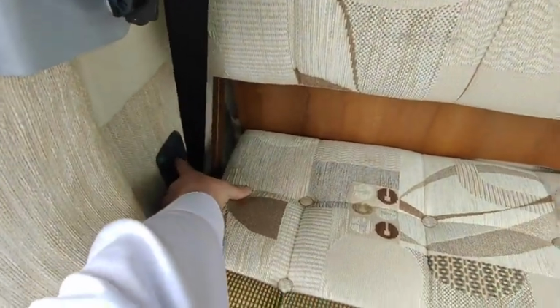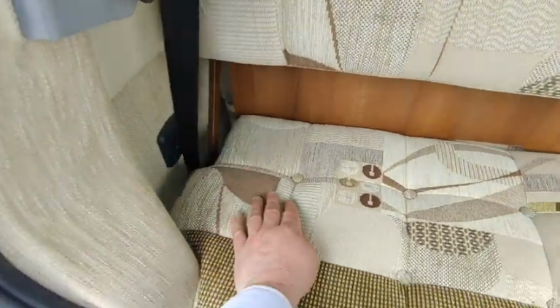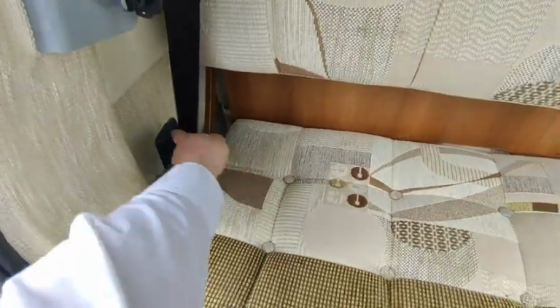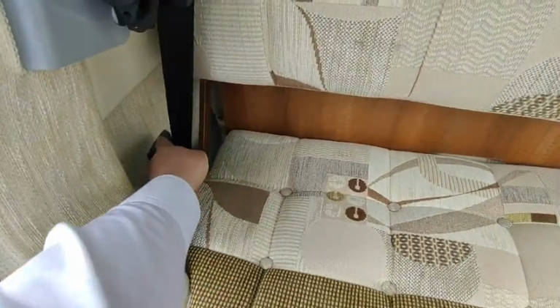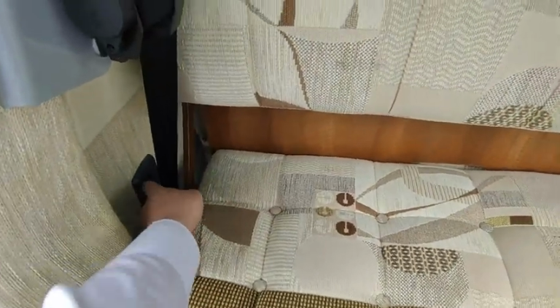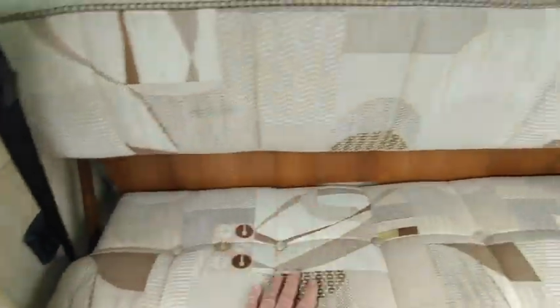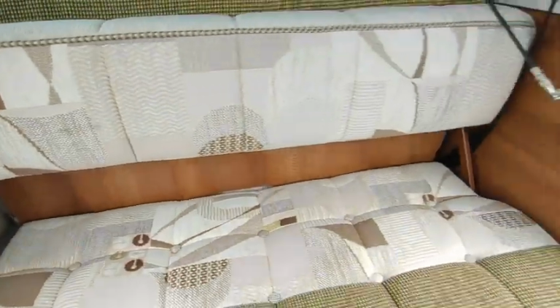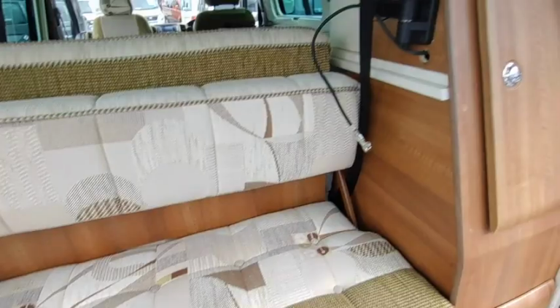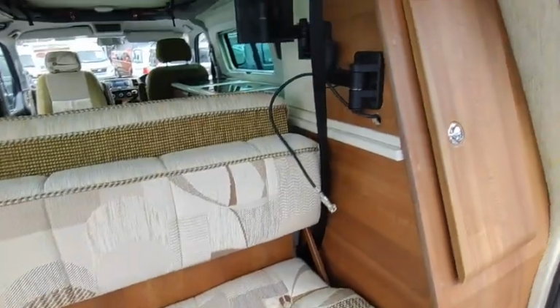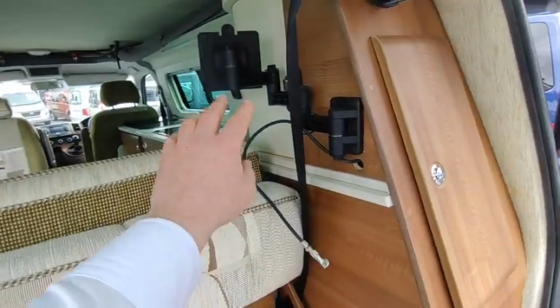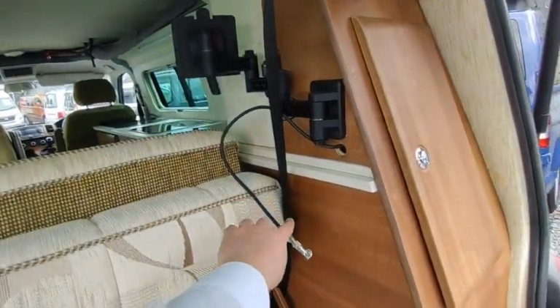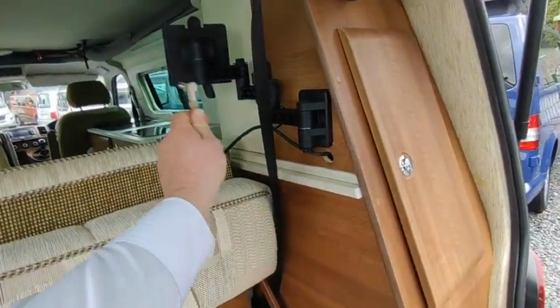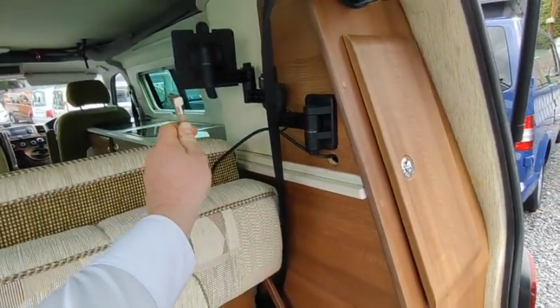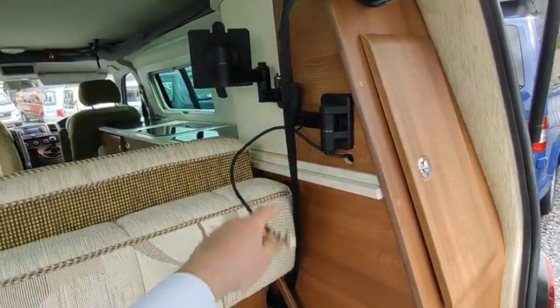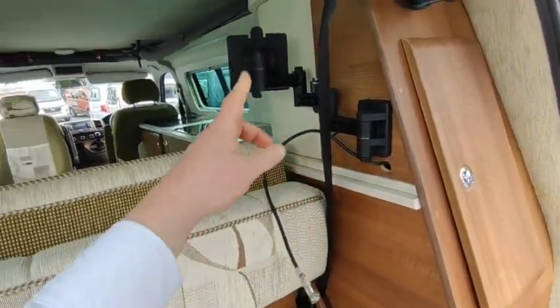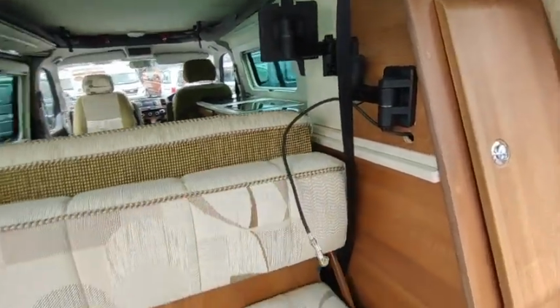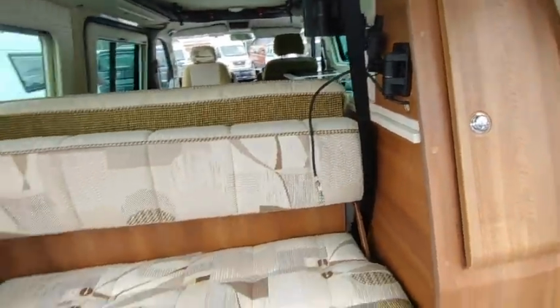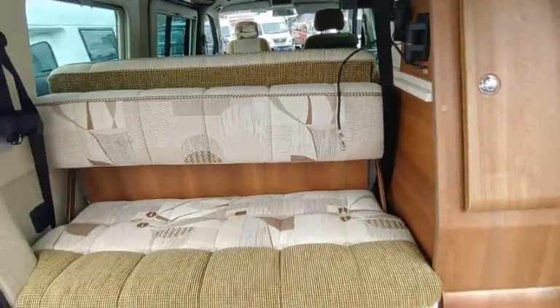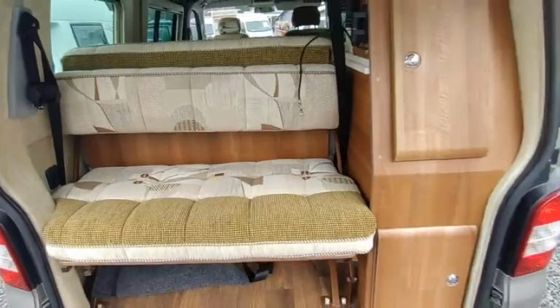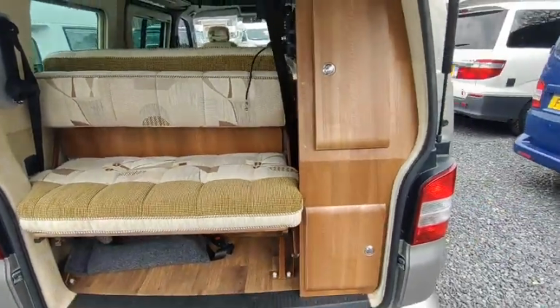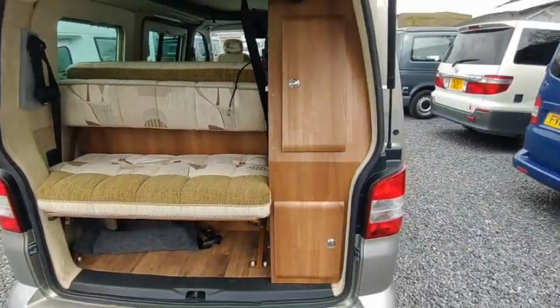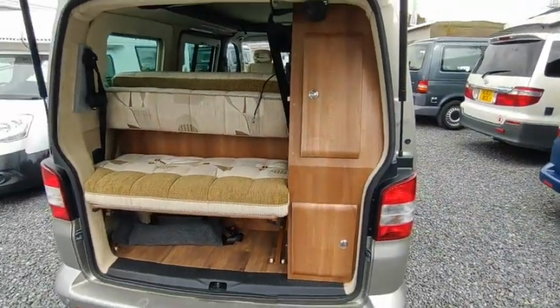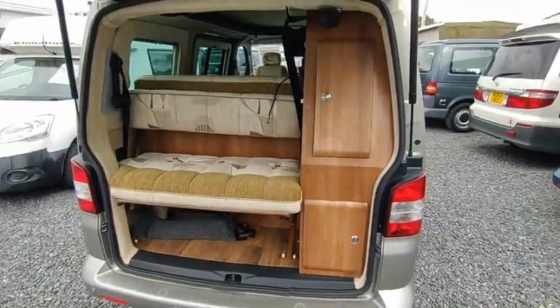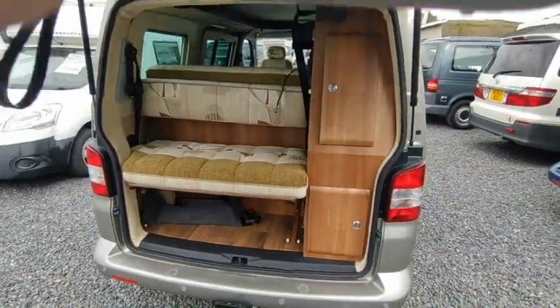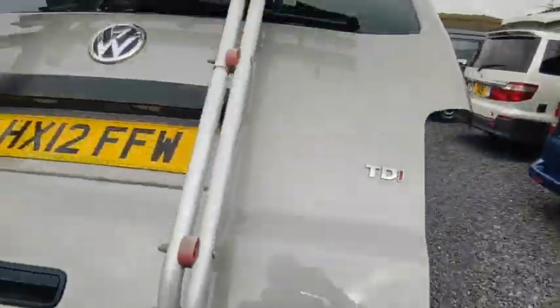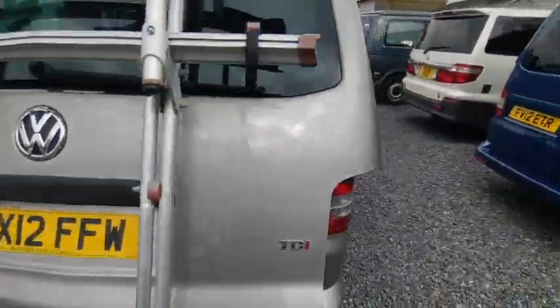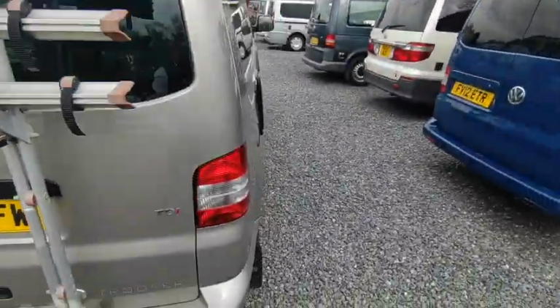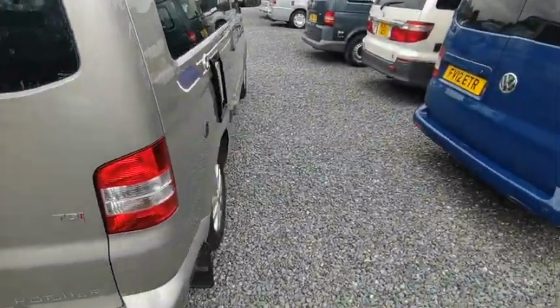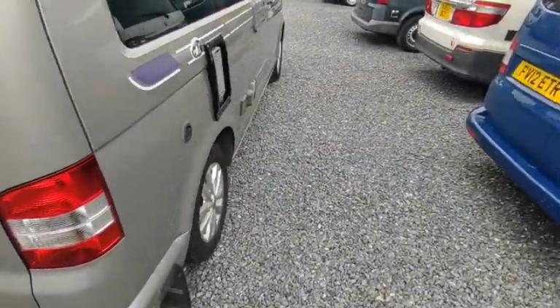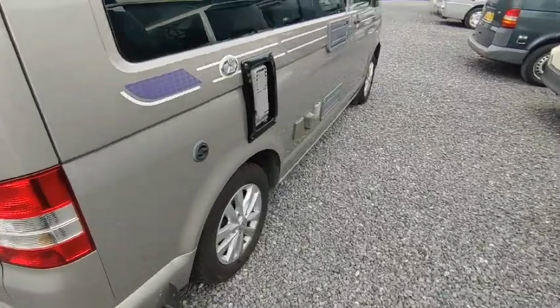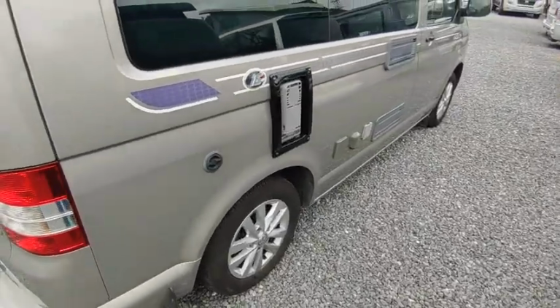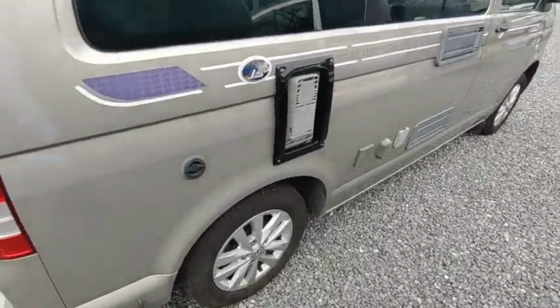There's a handy little 12-volt socket at the back that you can use for charging your phone or running an additional cool box. There's also a TV bracket up there with the end of your coax cable, so if you wanted to watch TV you can hang a TV onto that — something else you don't see on too many VWs.